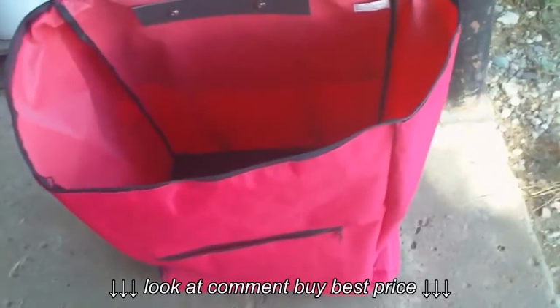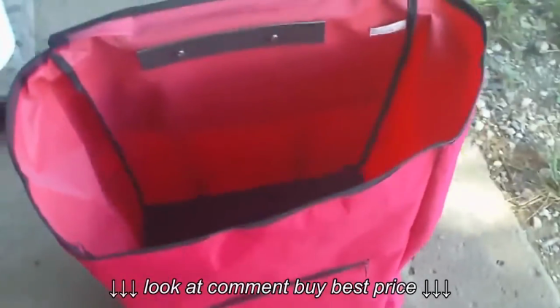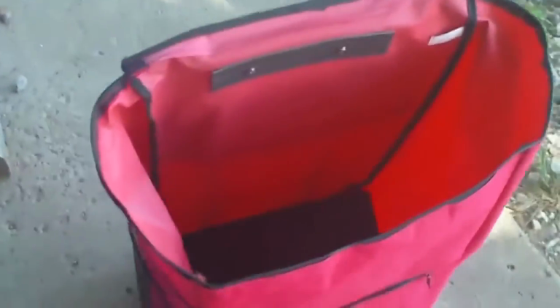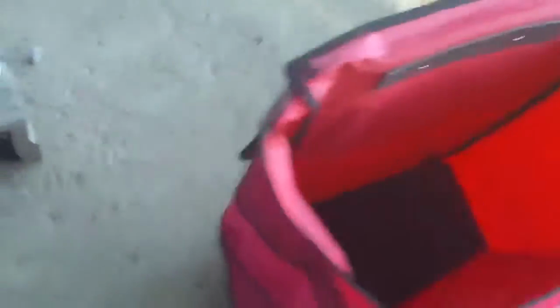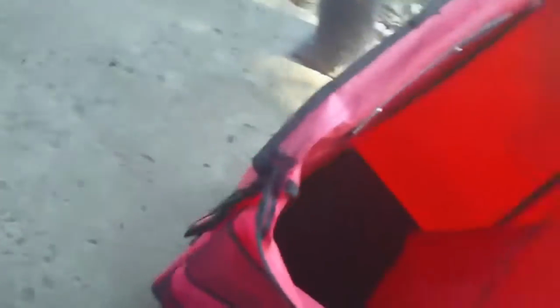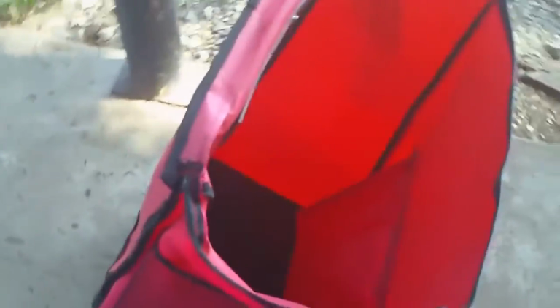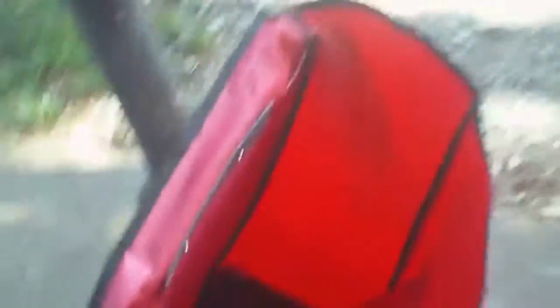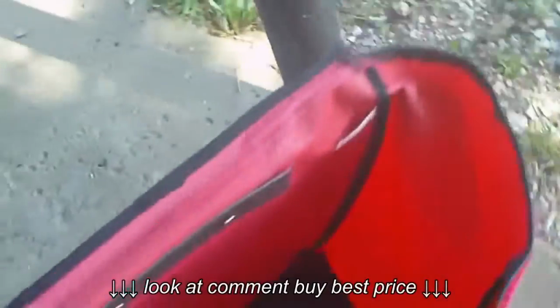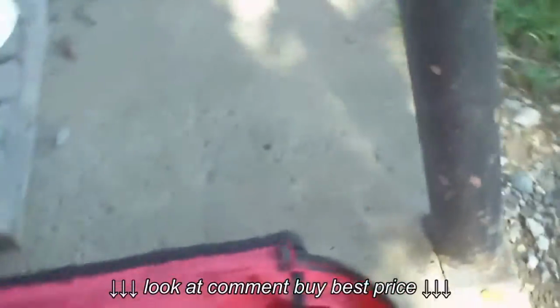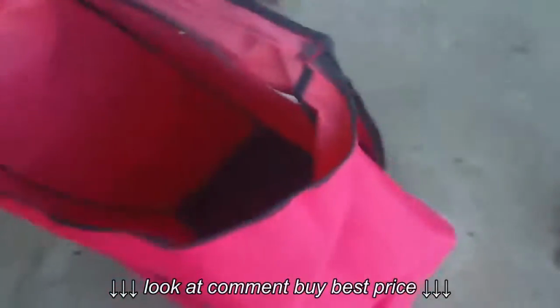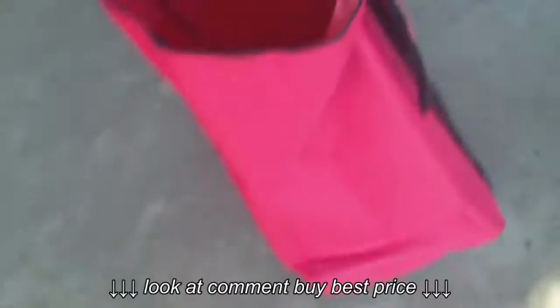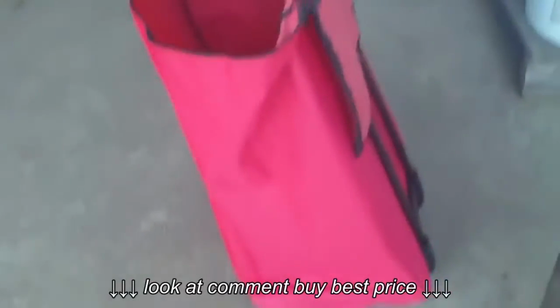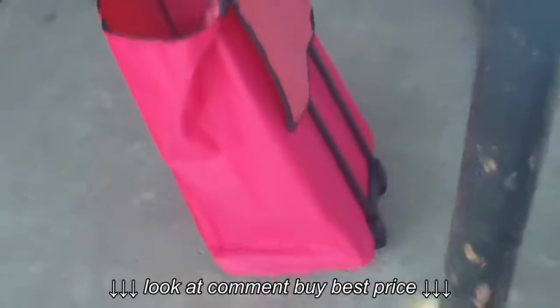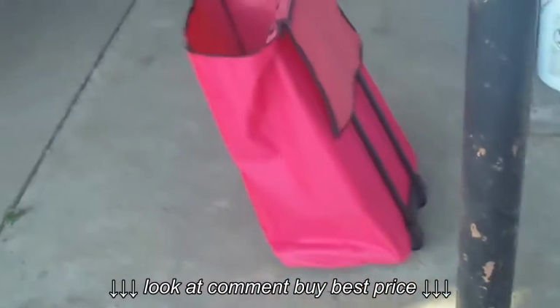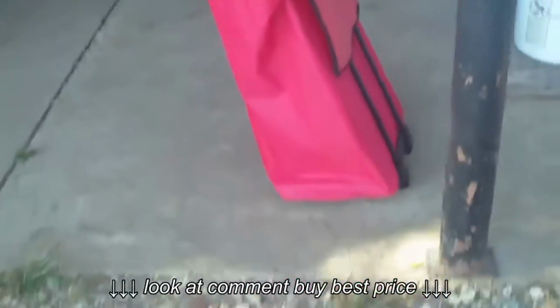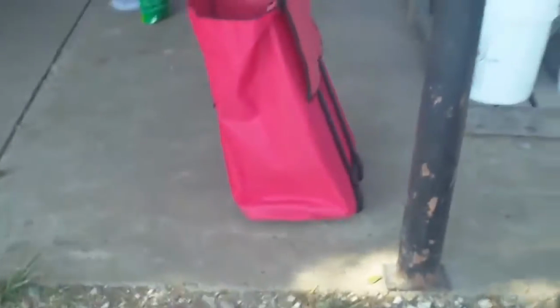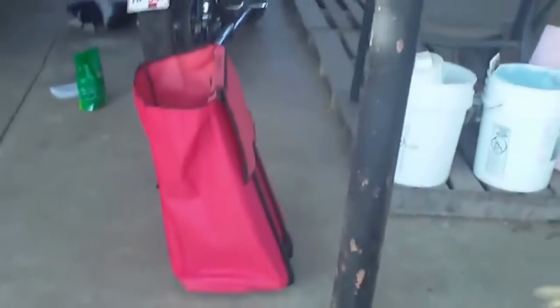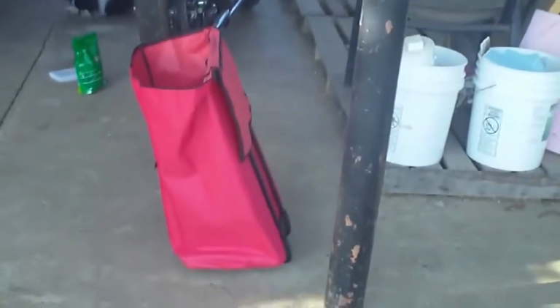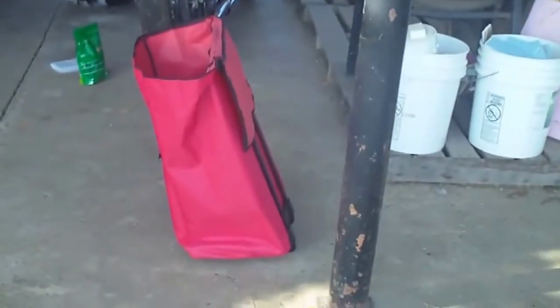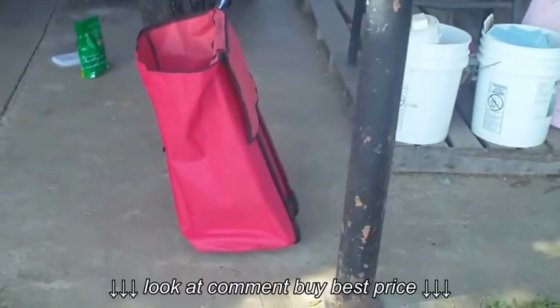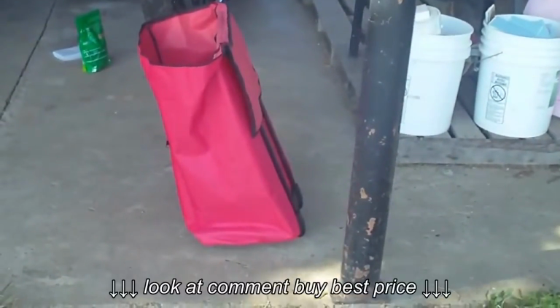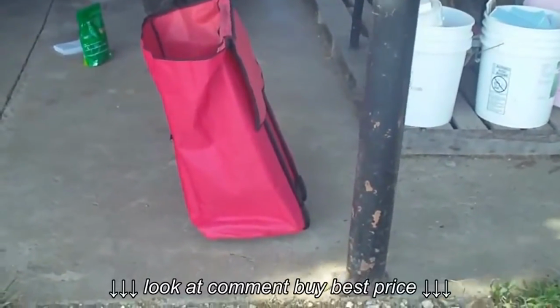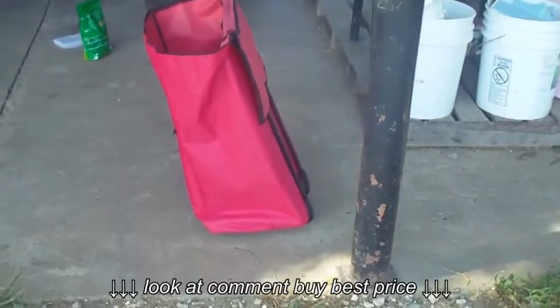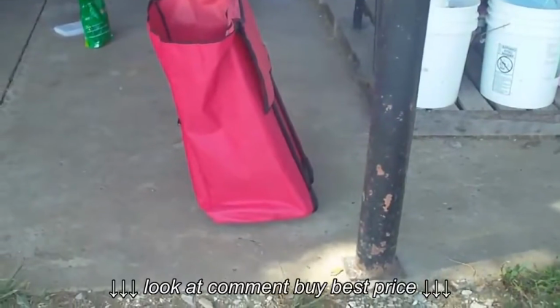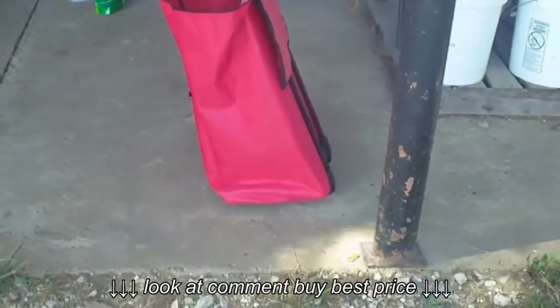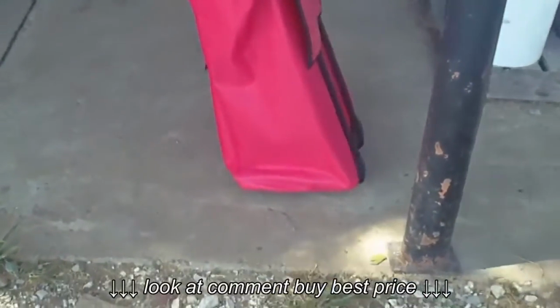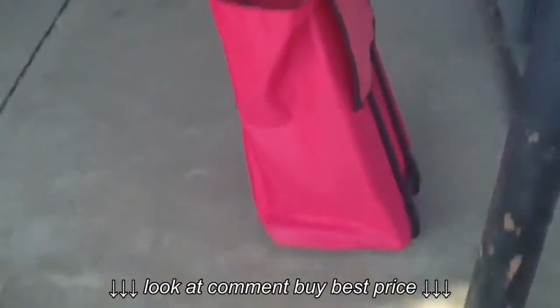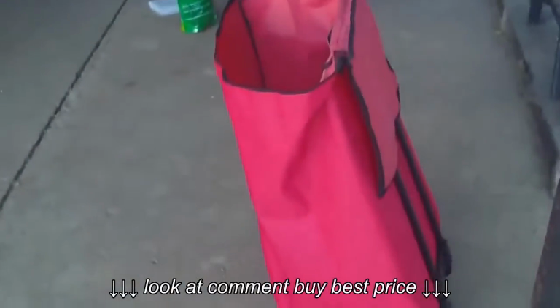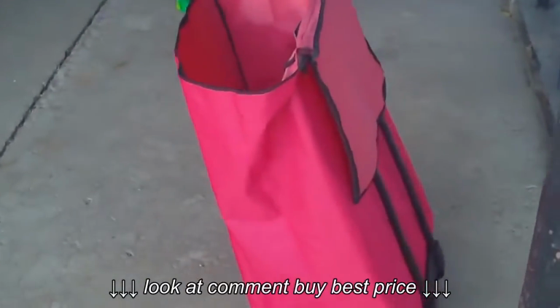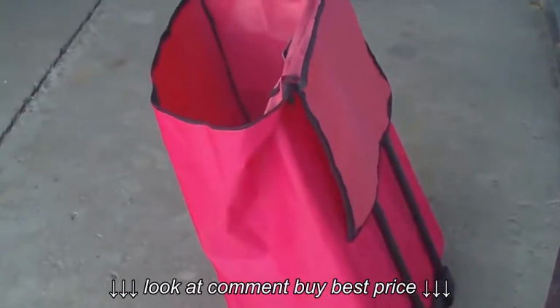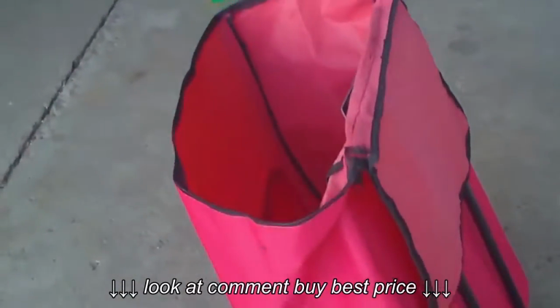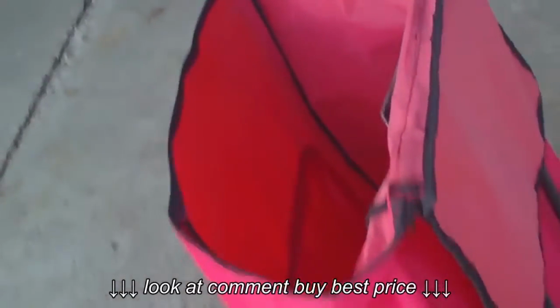But couldn't they have figured out a way to not make it just tip over like this? I mean, come on. I just don't know.